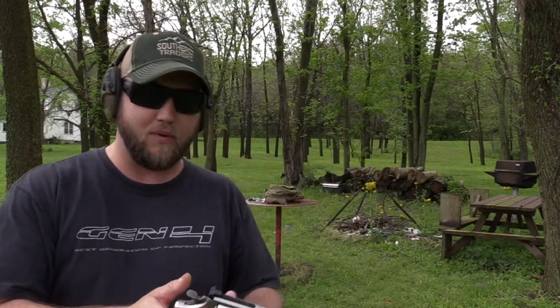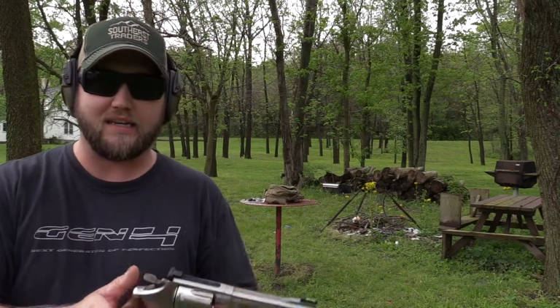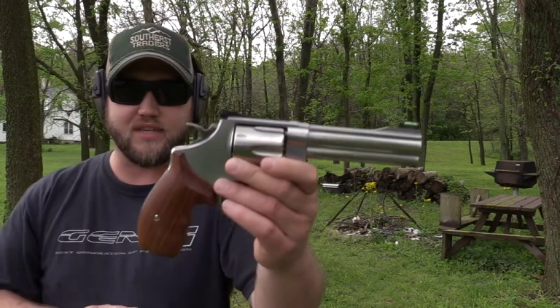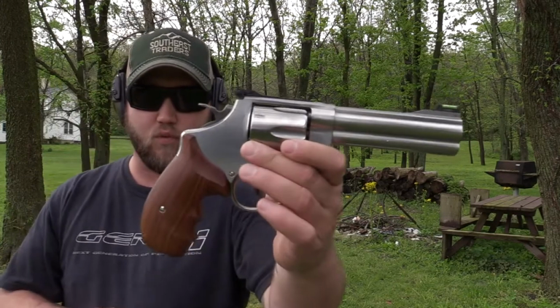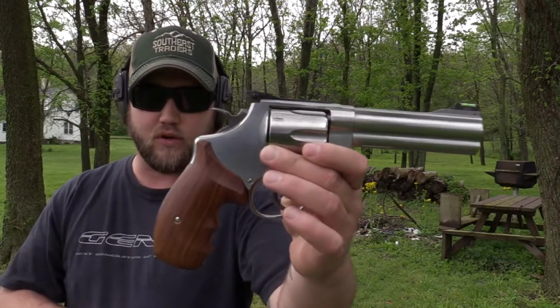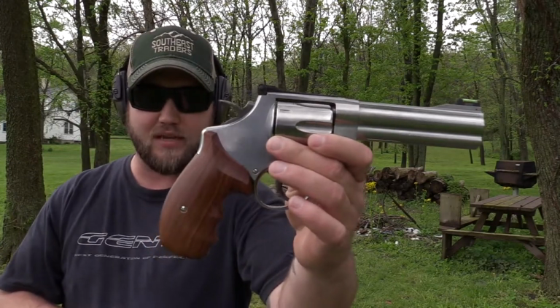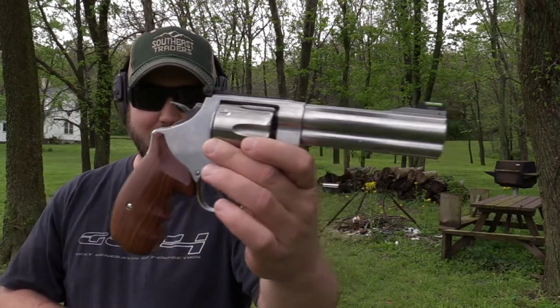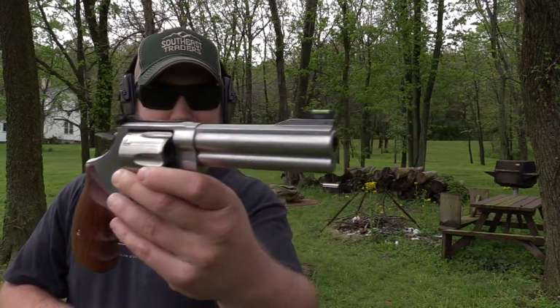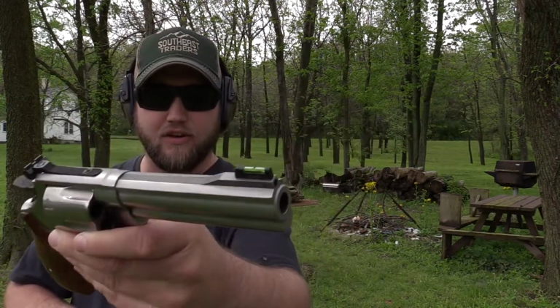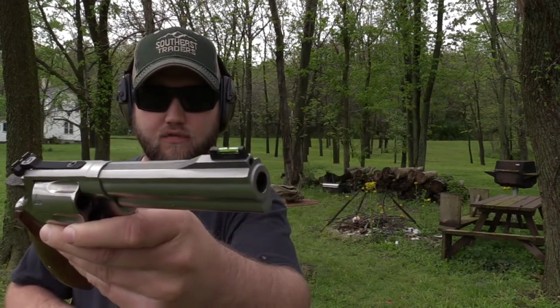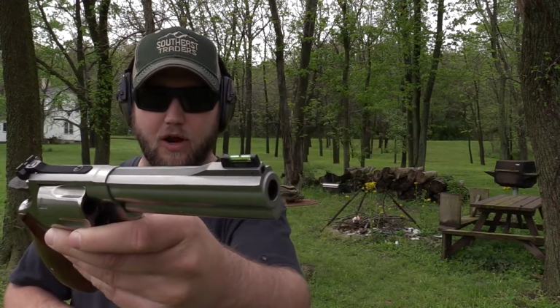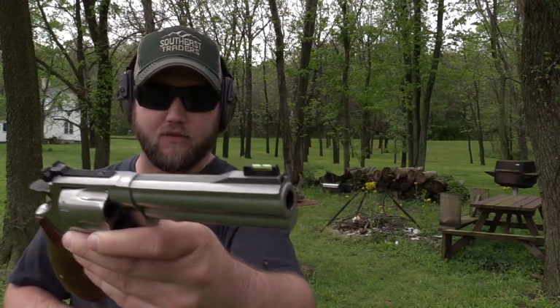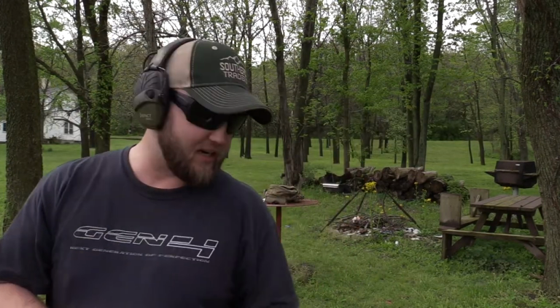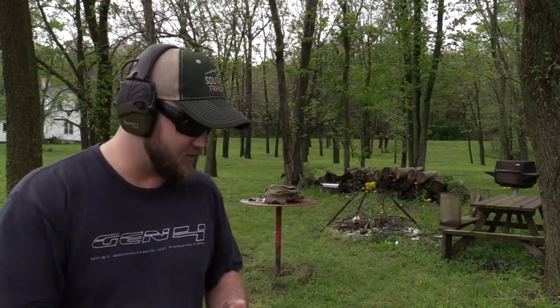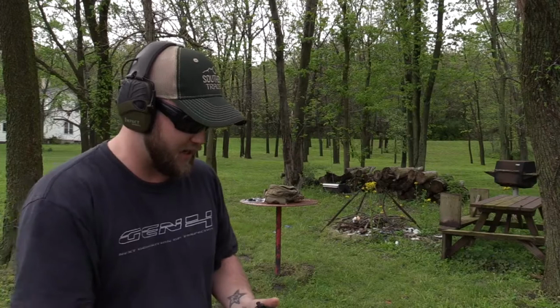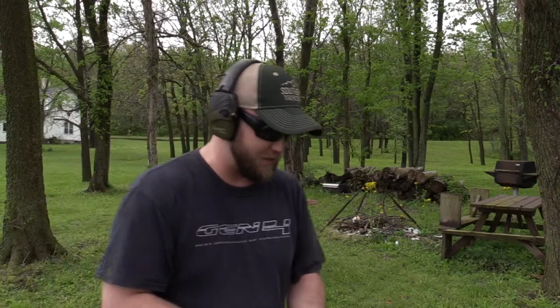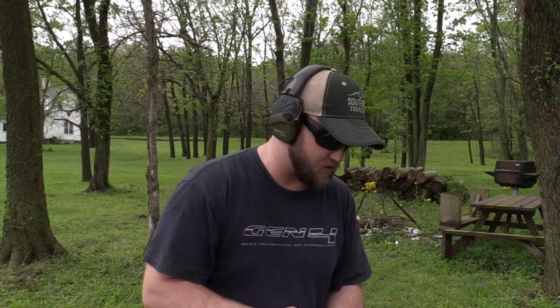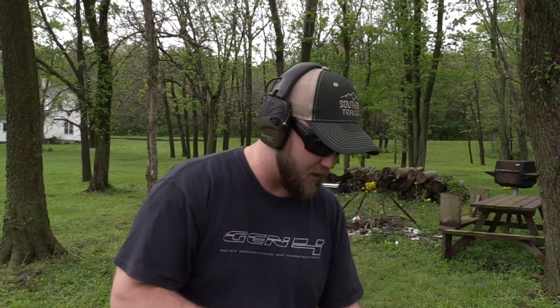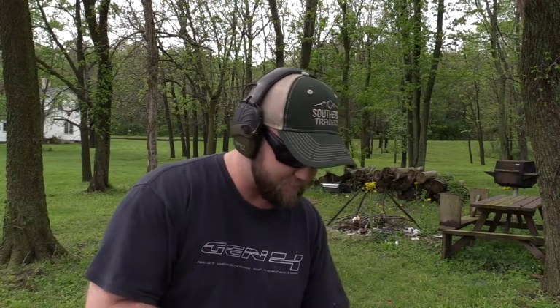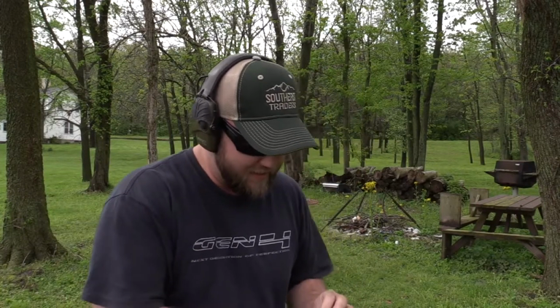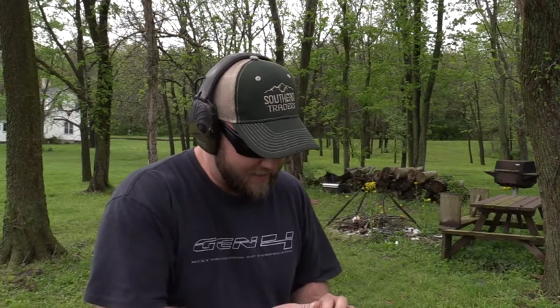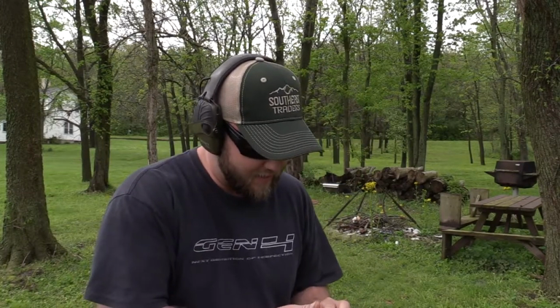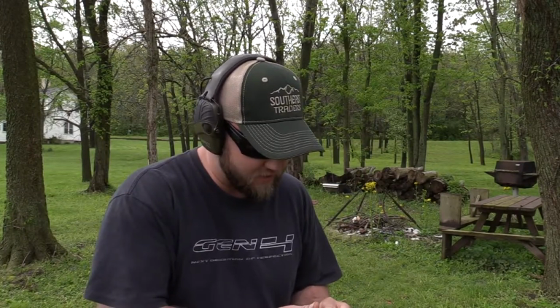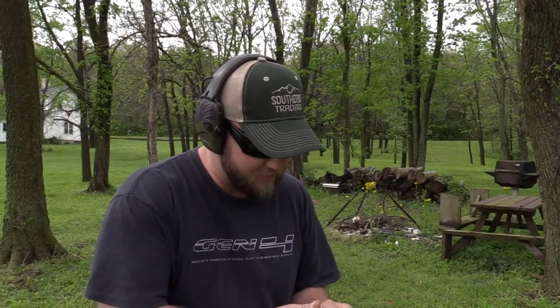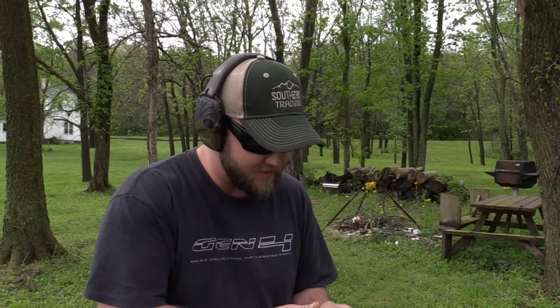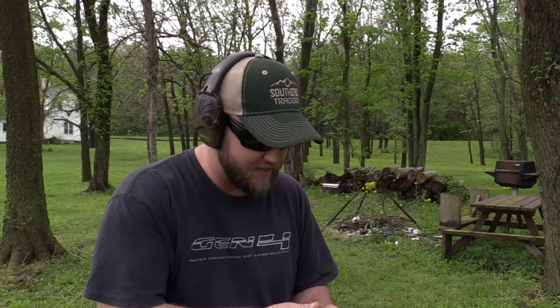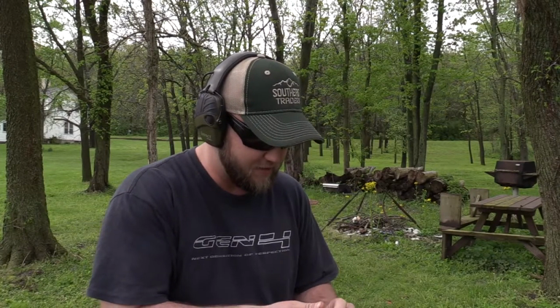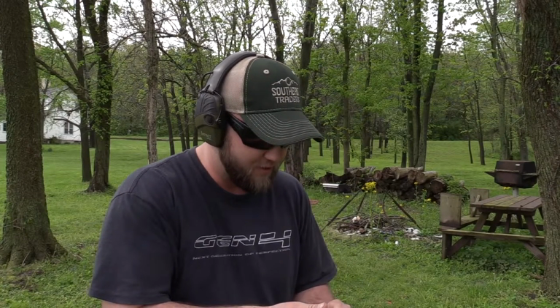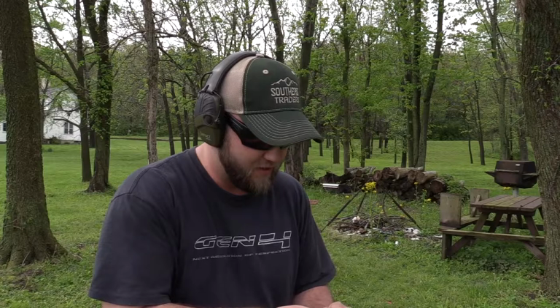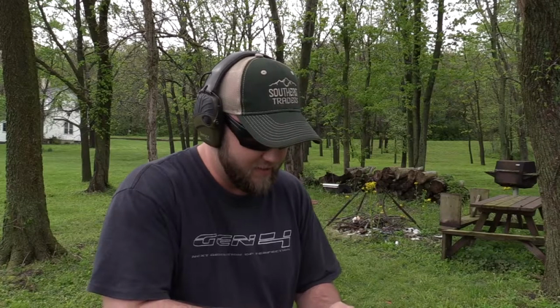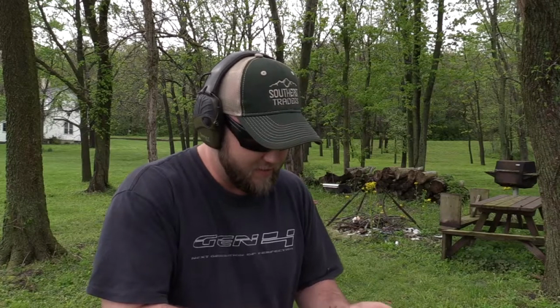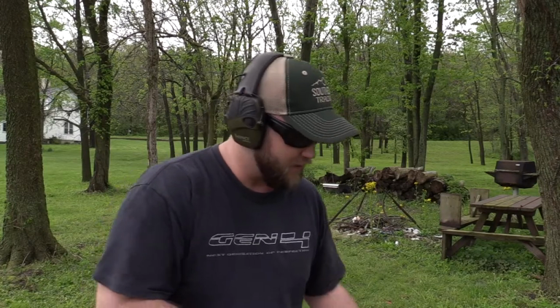We did get a new set of wood grips and a new fiber optic front sight. I've got a couple of speed loaders loaded up and we're just going to keep shooting this thing and having a little bit of fun.